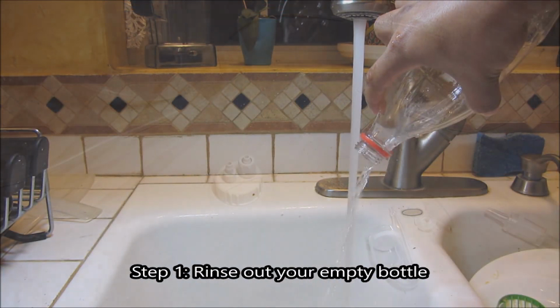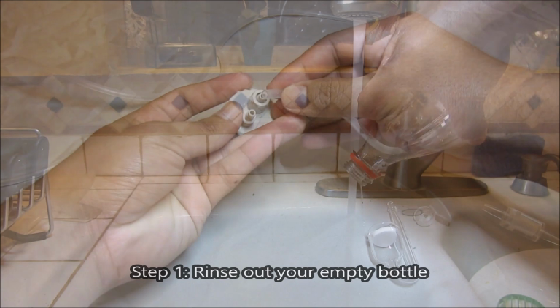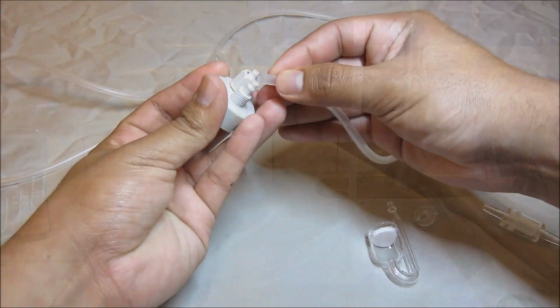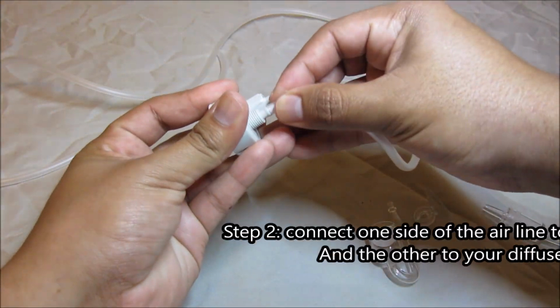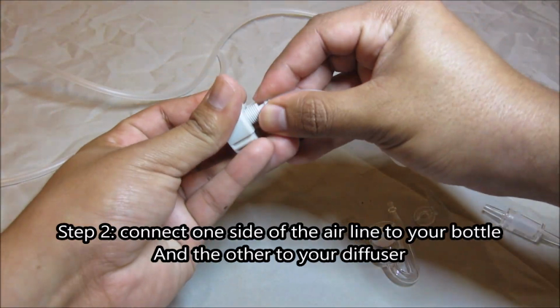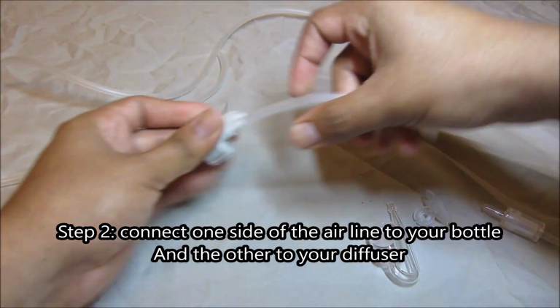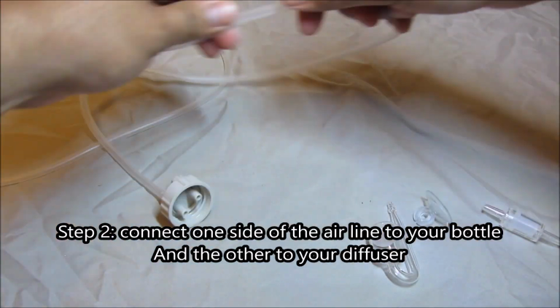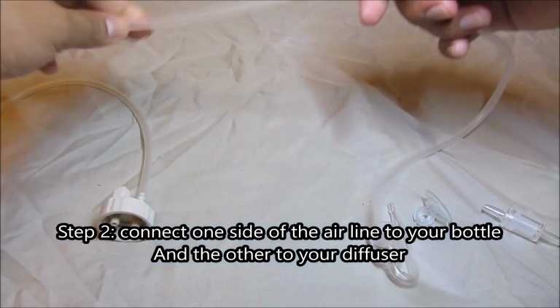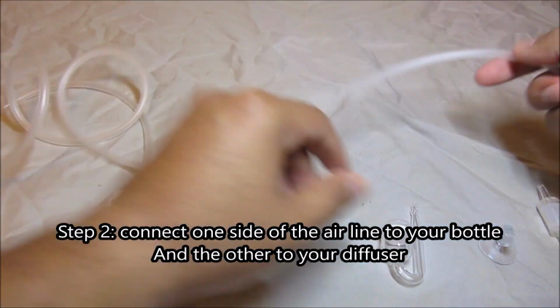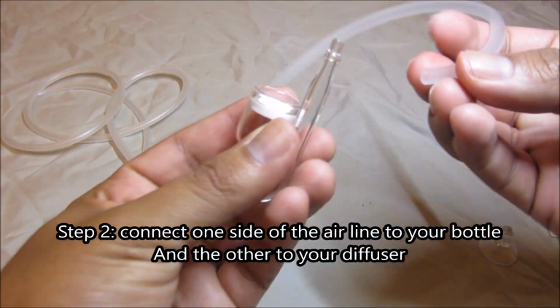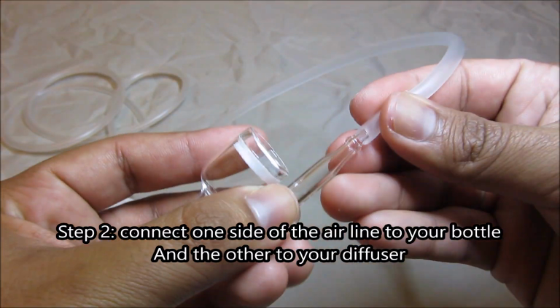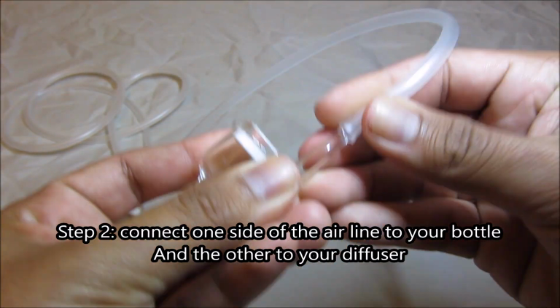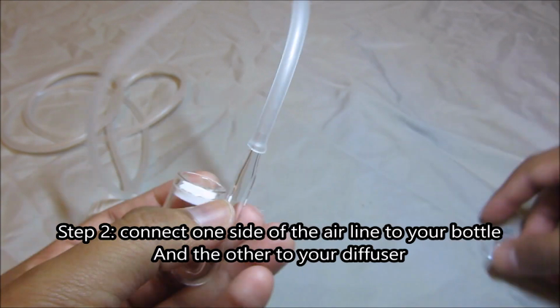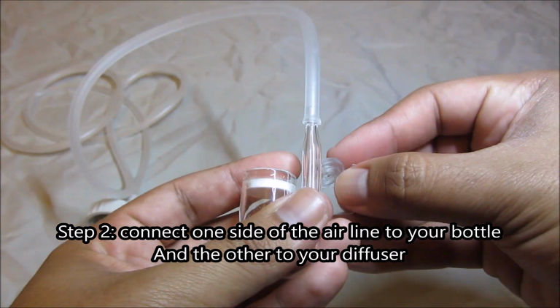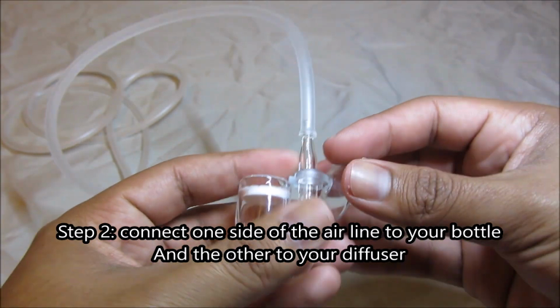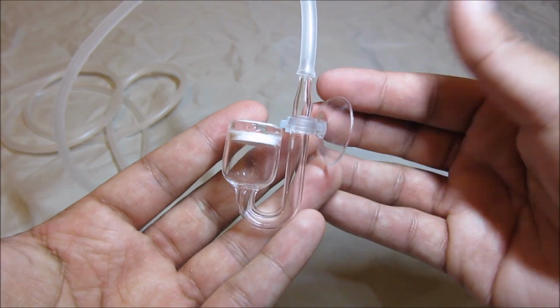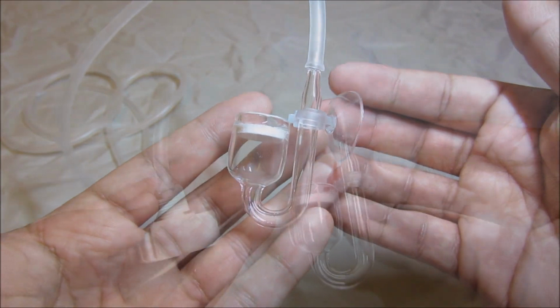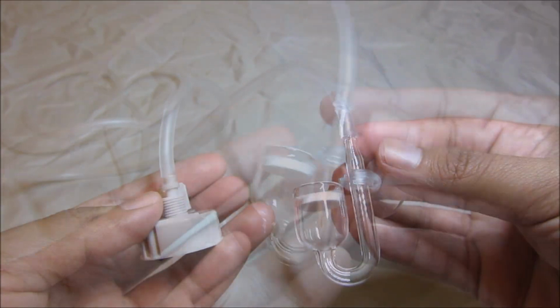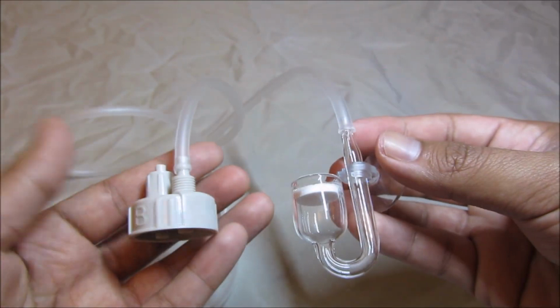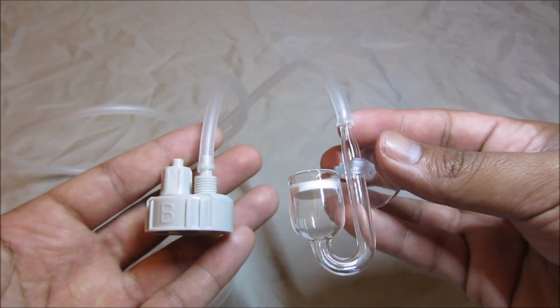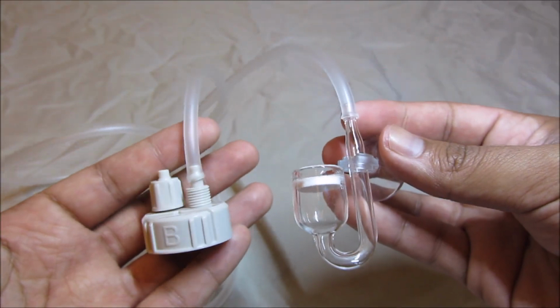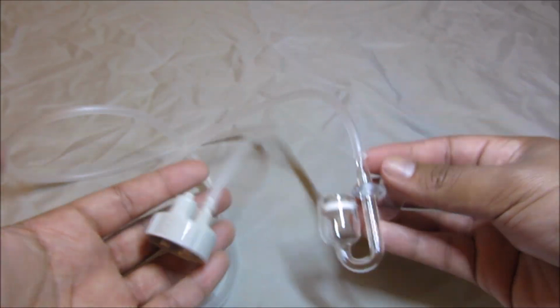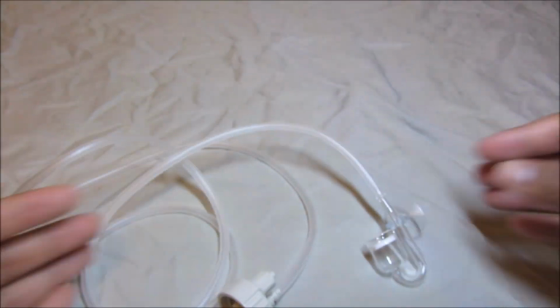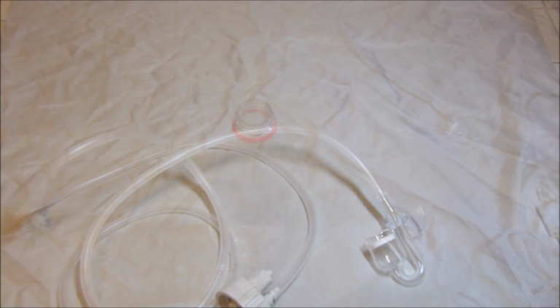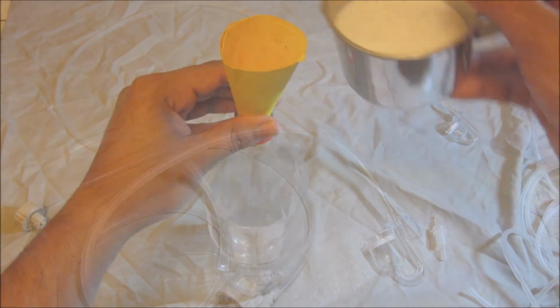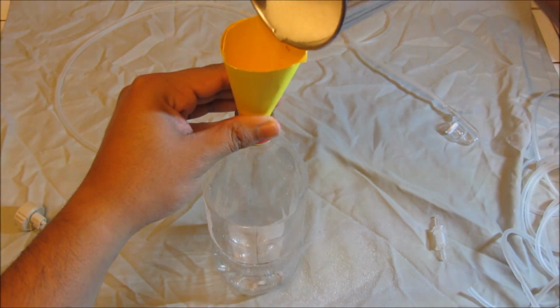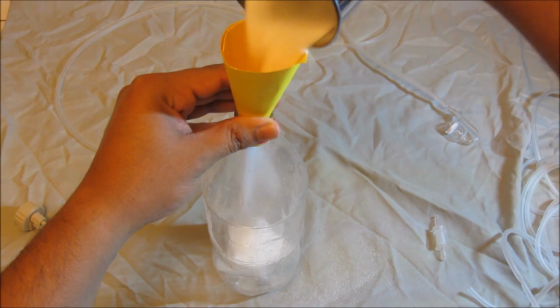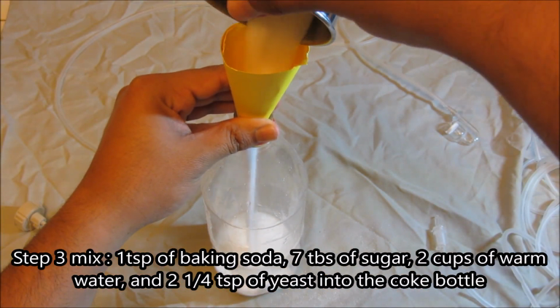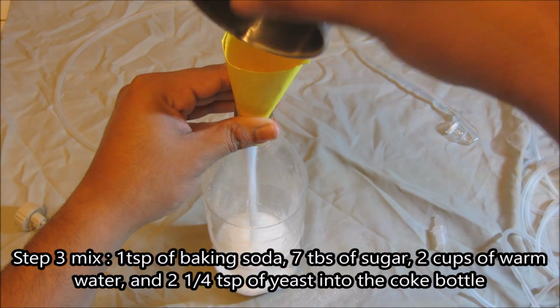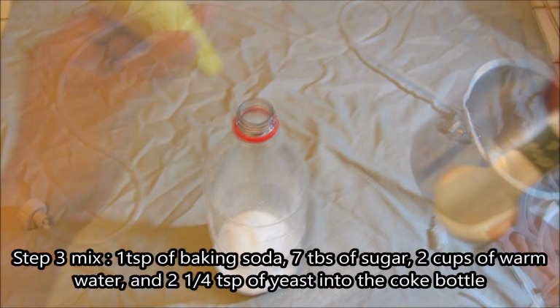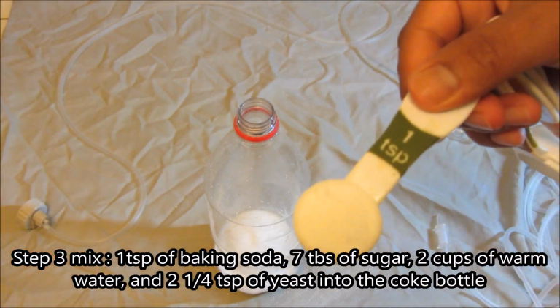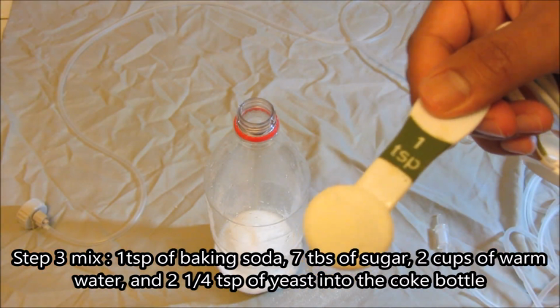We'll start off with the easiest step: rinse your bottle. Step two — connect one side of the airline tubing to your bottle and the other to the diffuser. And you've literally done the hardest parts of this tutorial.